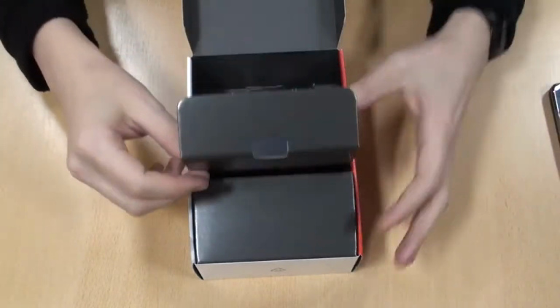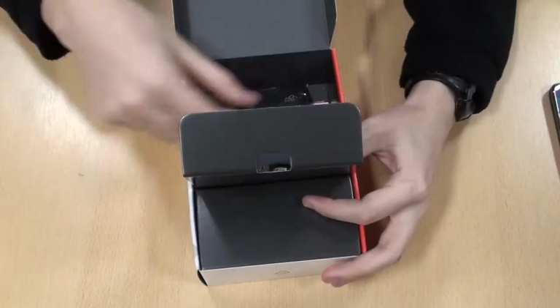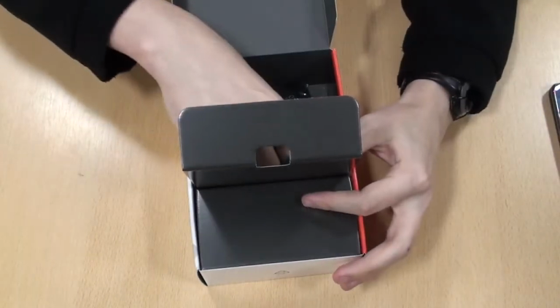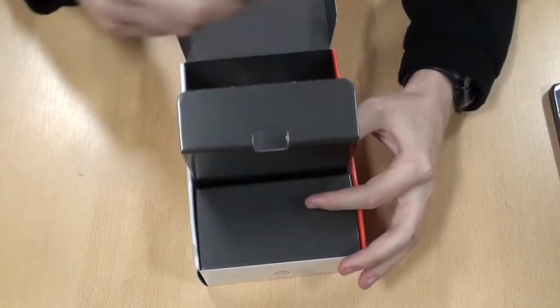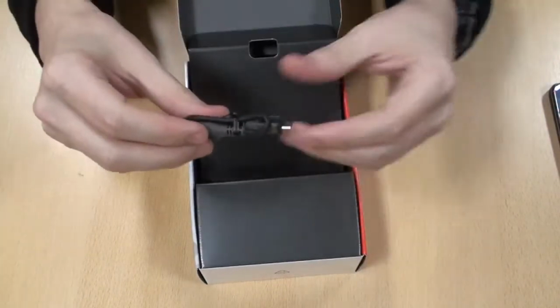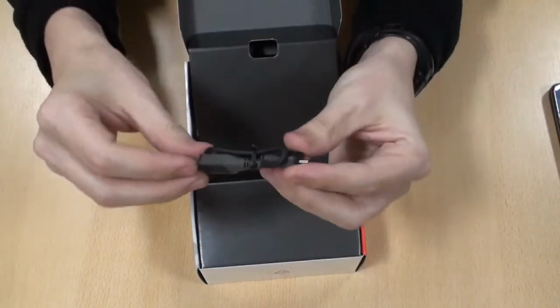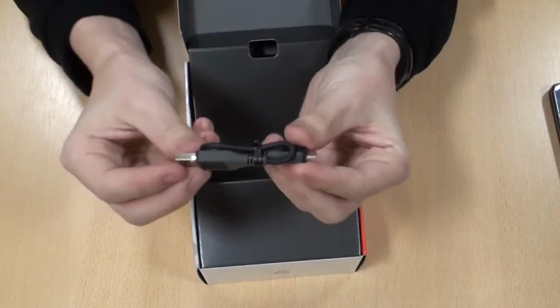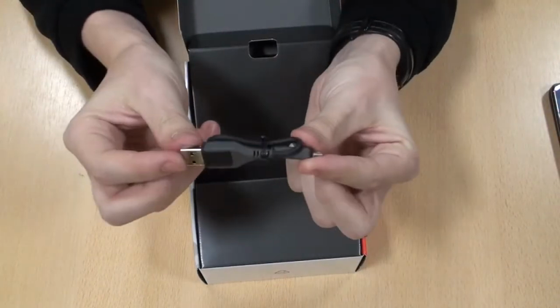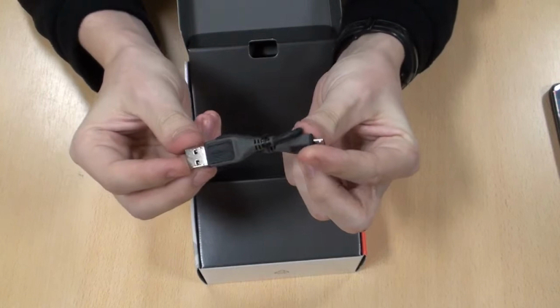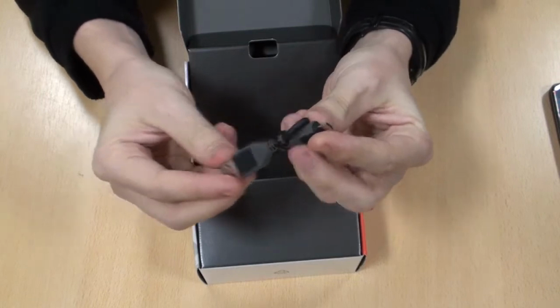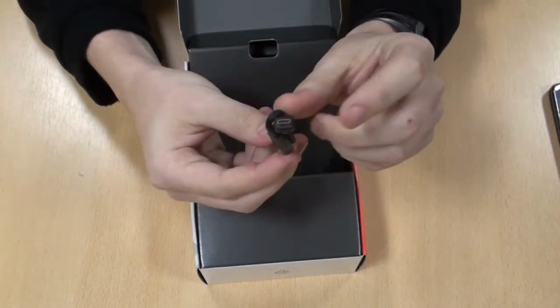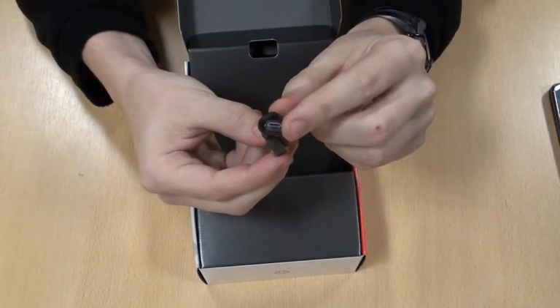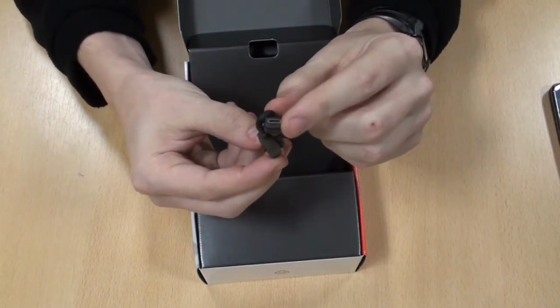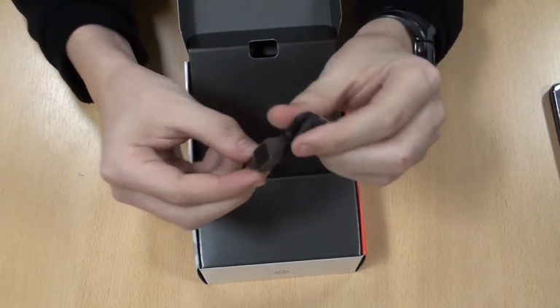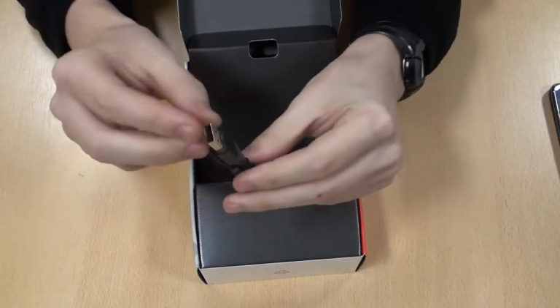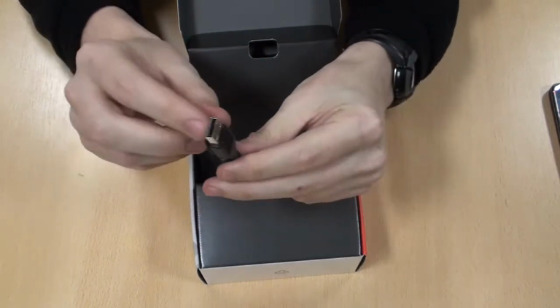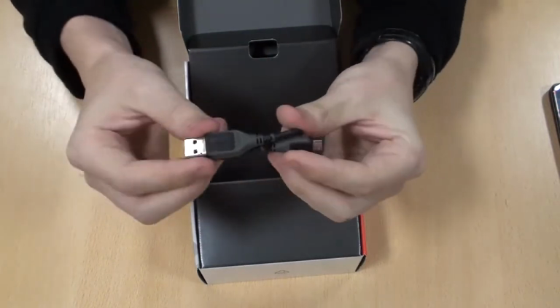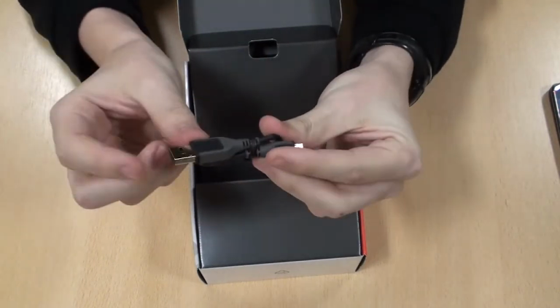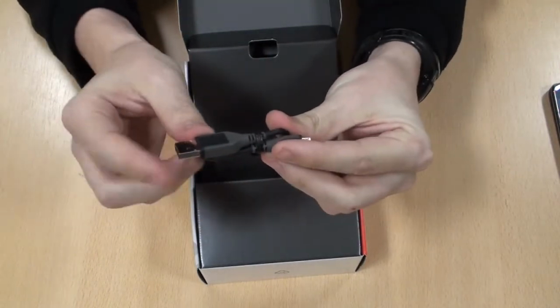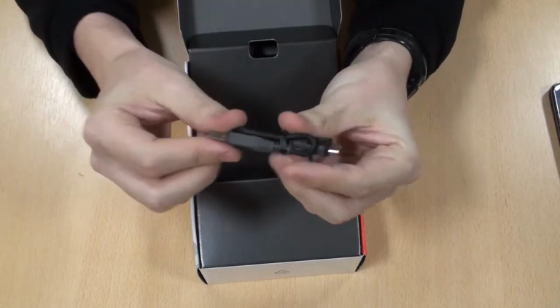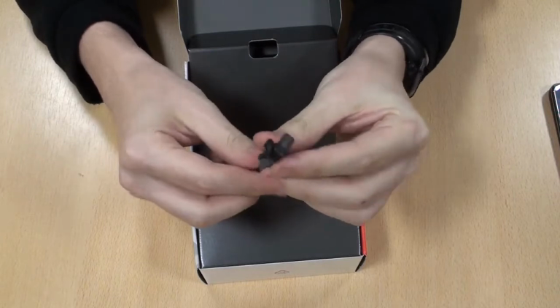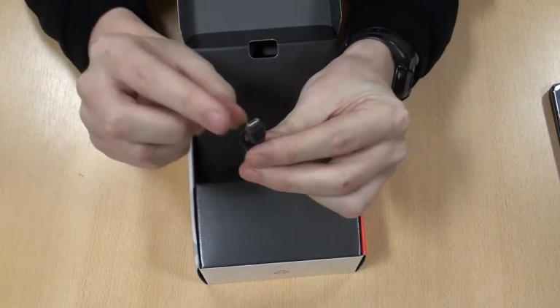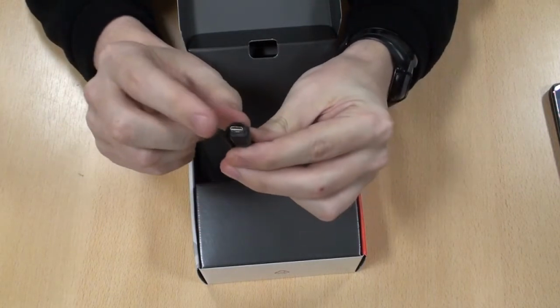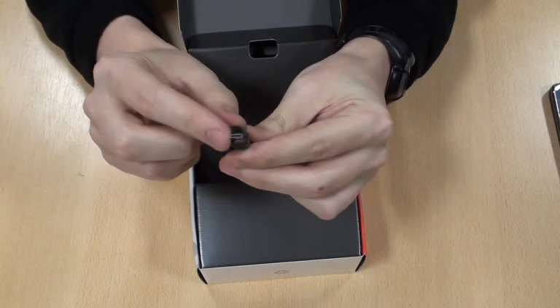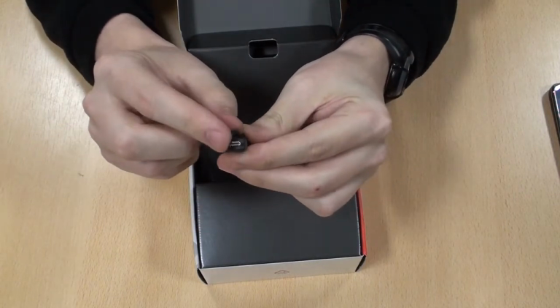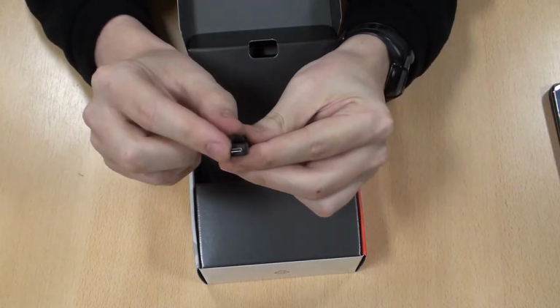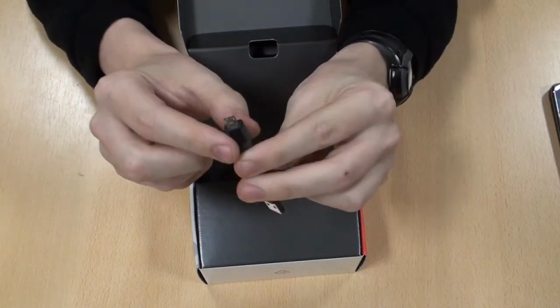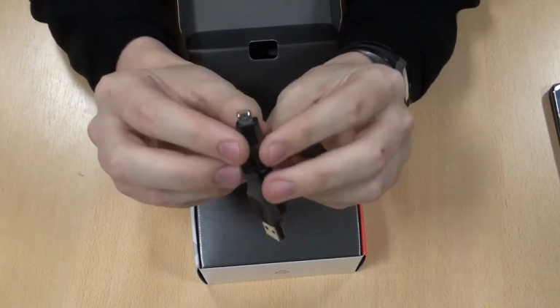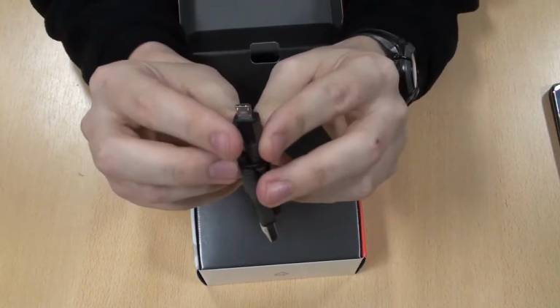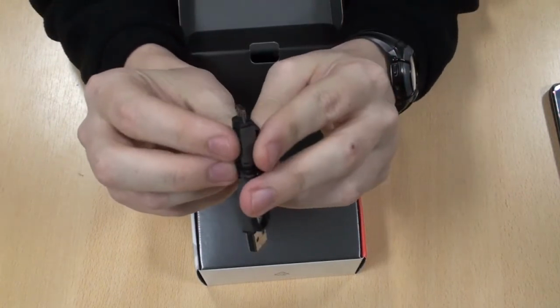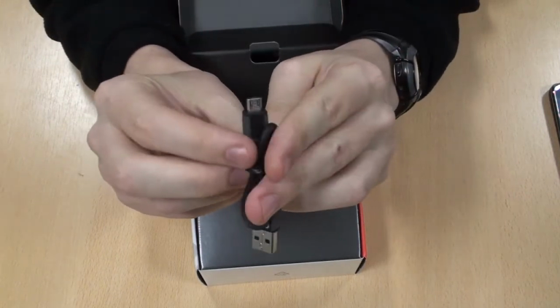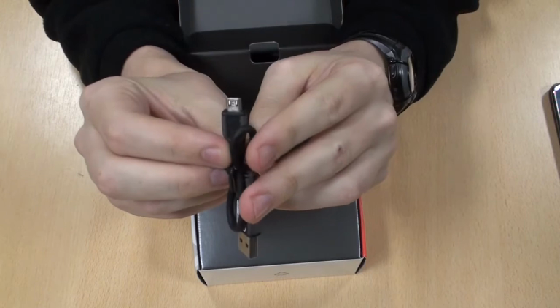Apart from the headset, you have a short data cable. This has the small USB on one end and the computer large USB on the other. This is also the same size as they're going to be using for the charger, which we'll show you in a moment.